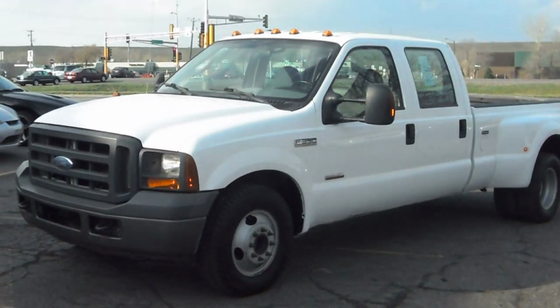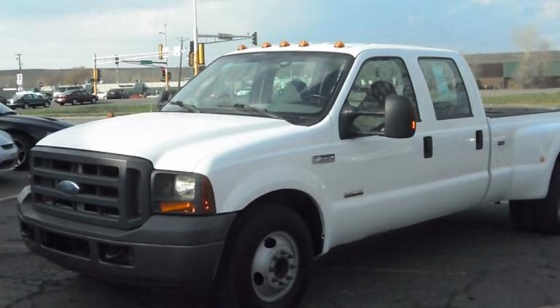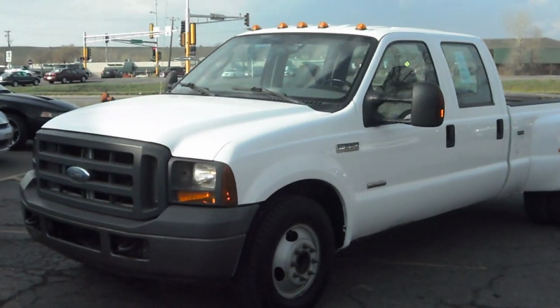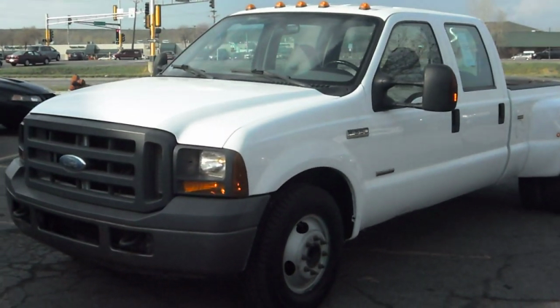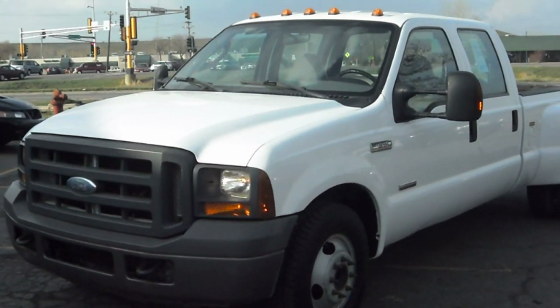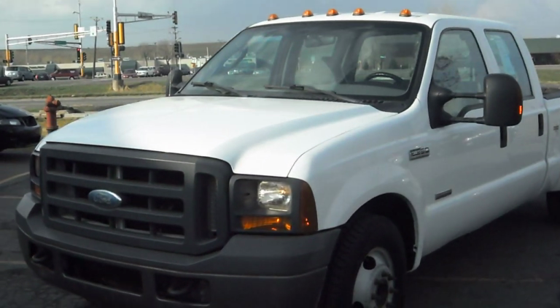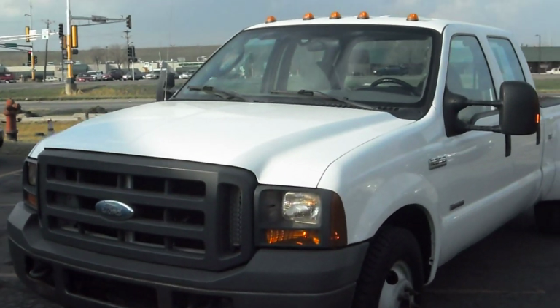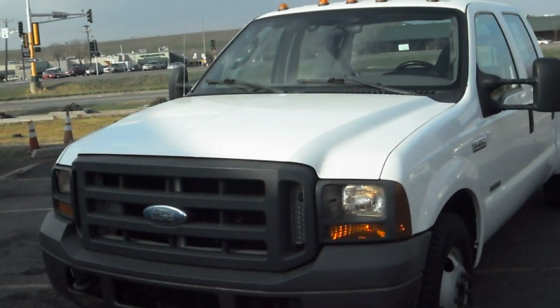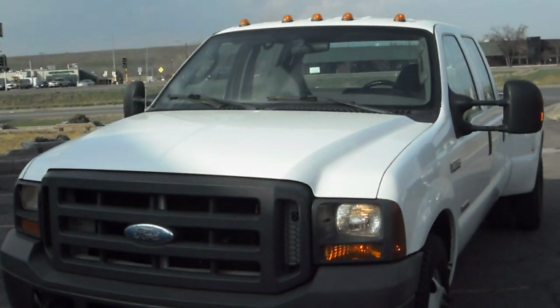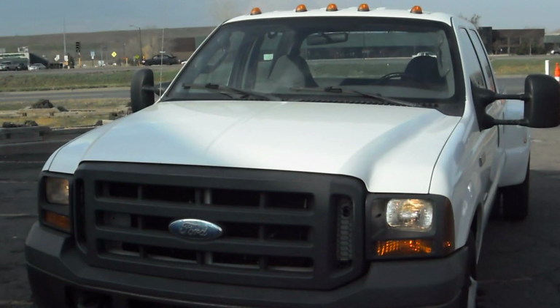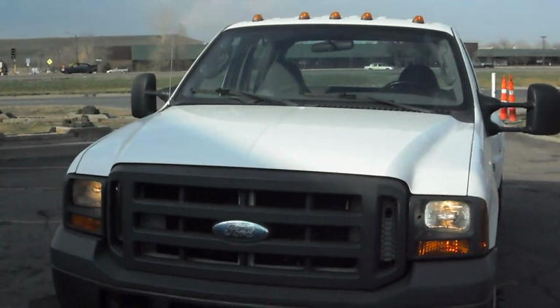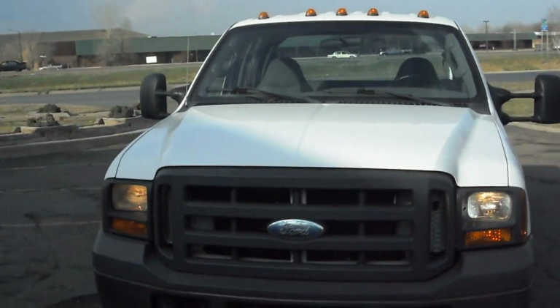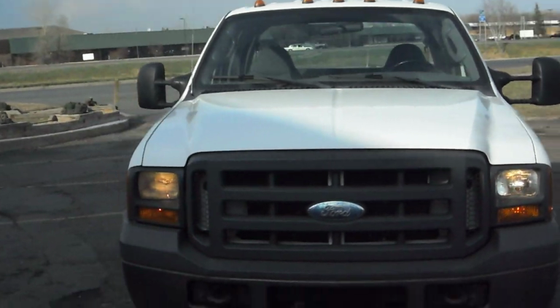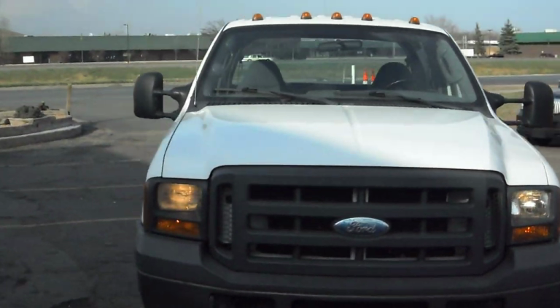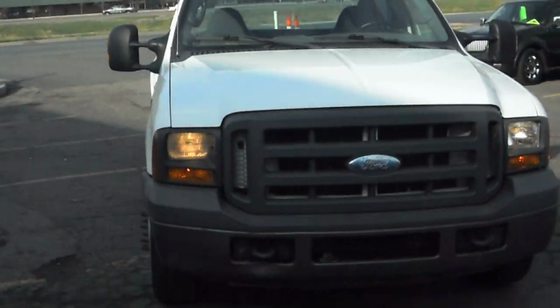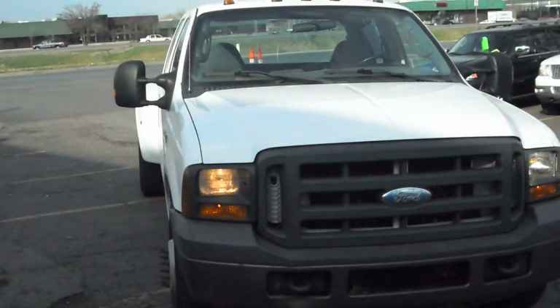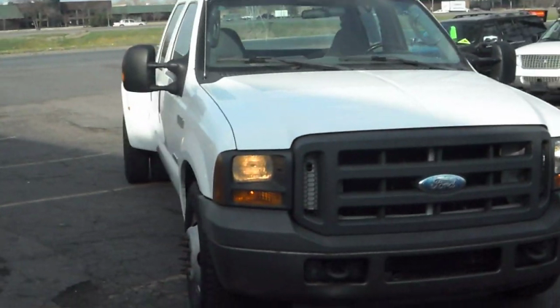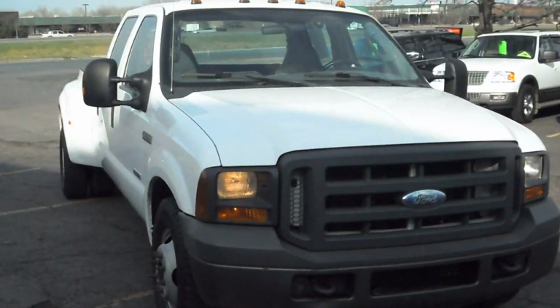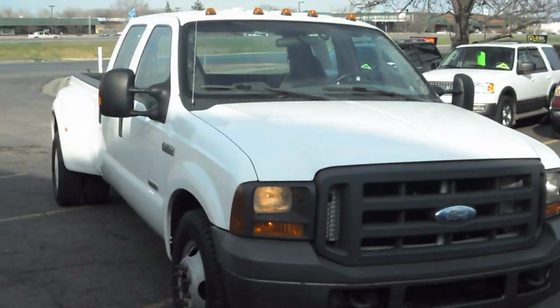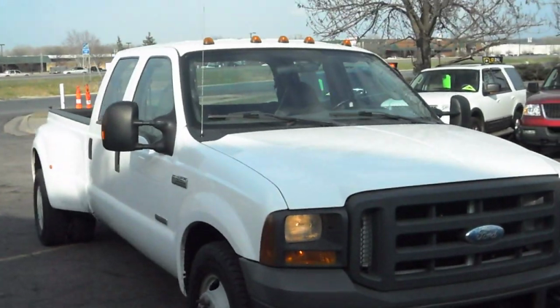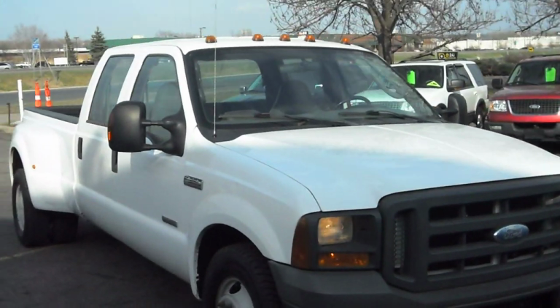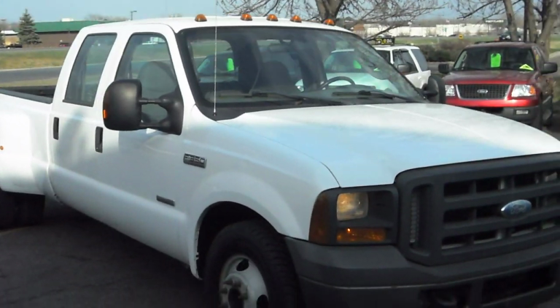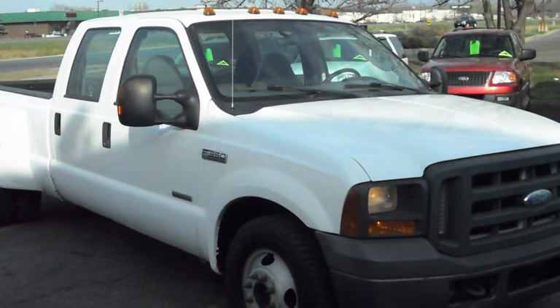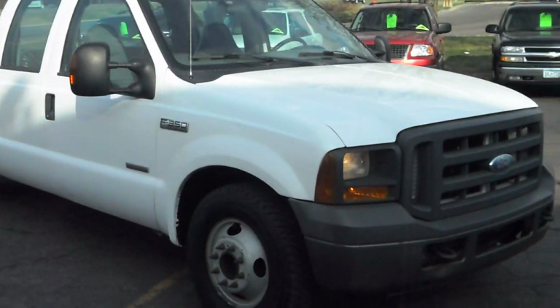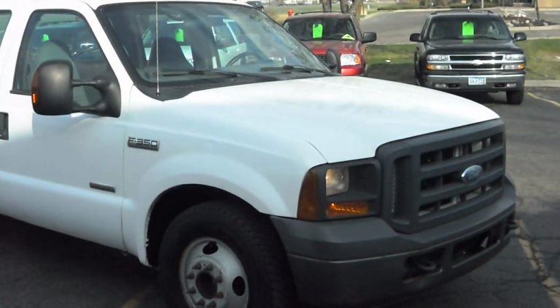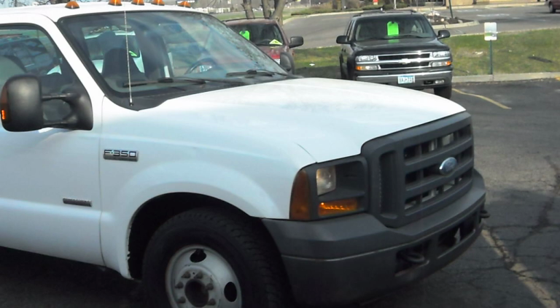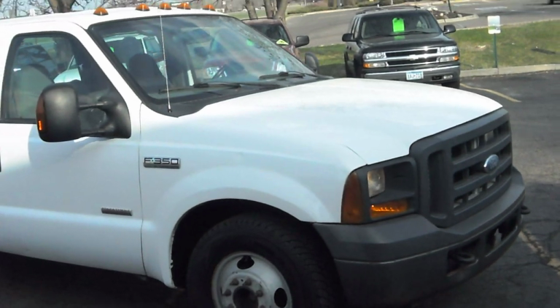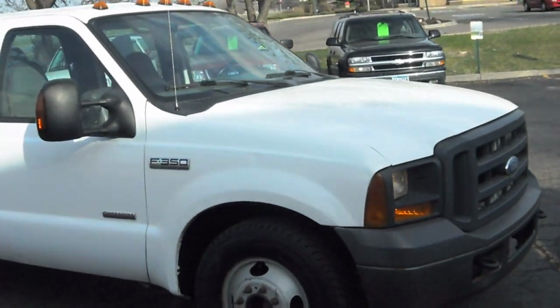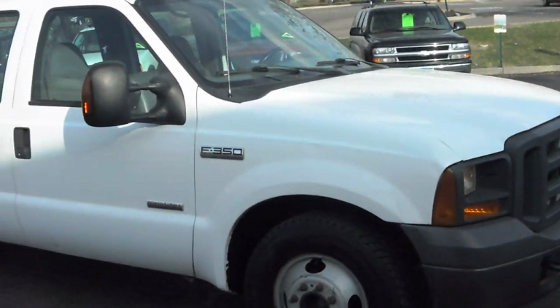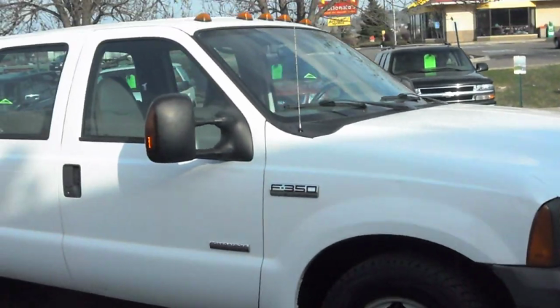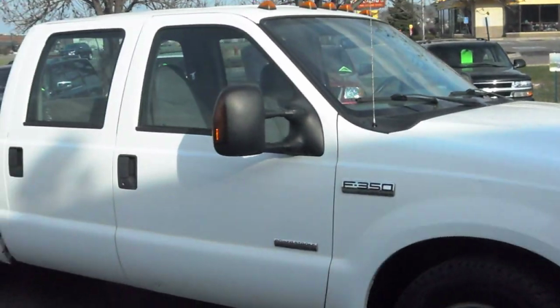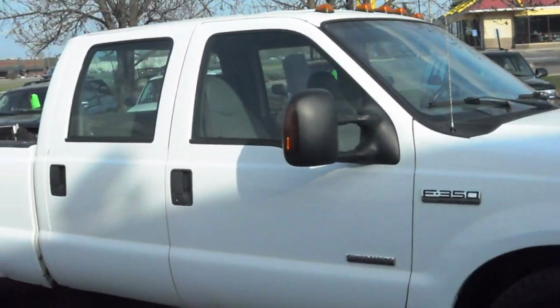2005 Ford F-350. This is a crew cab, four door, long back box, Dually, Power Stroke turbo diesel.